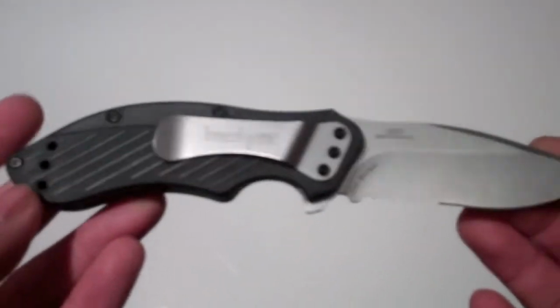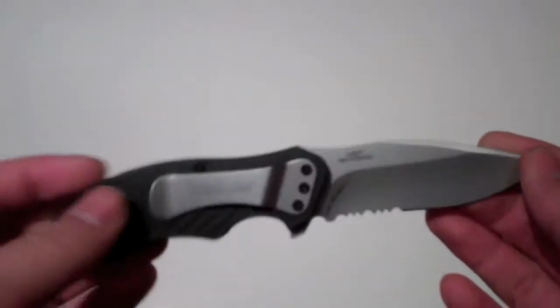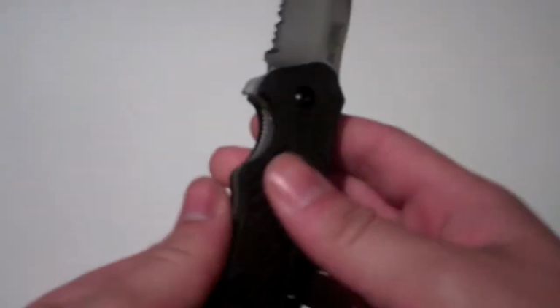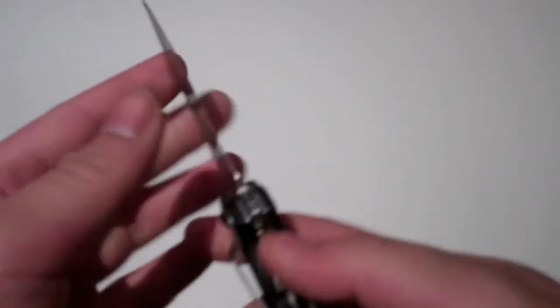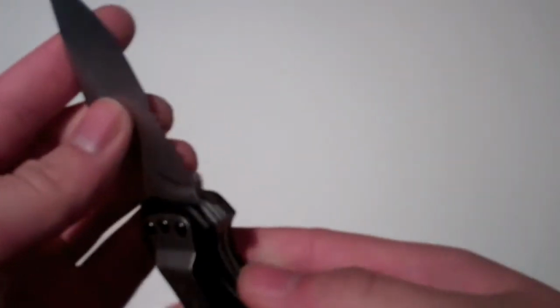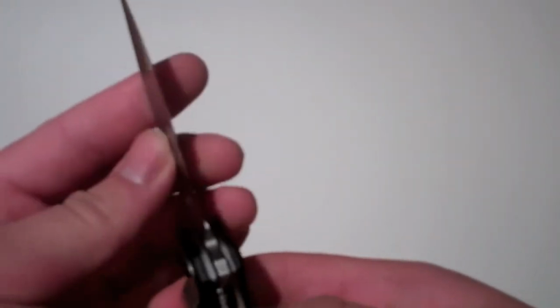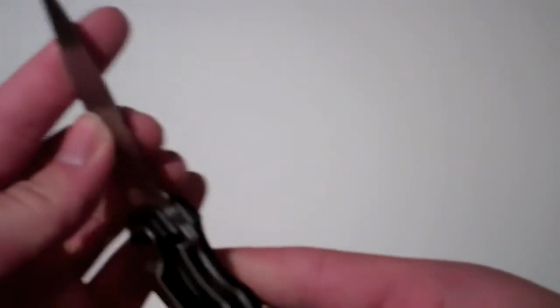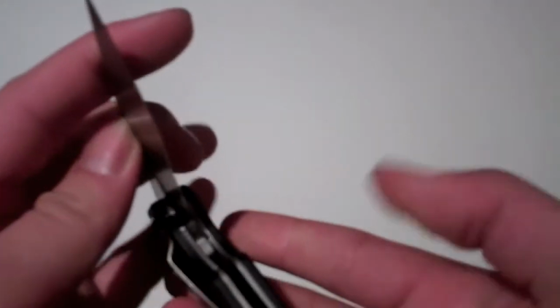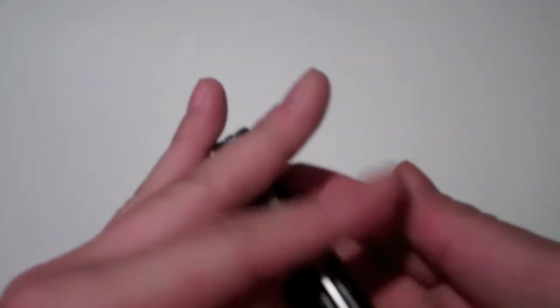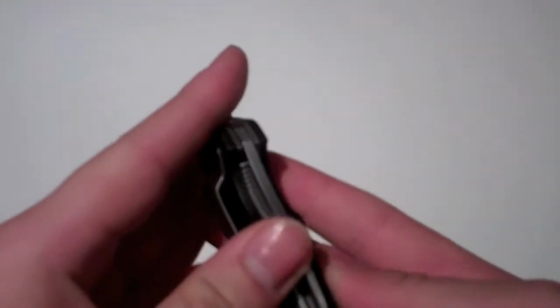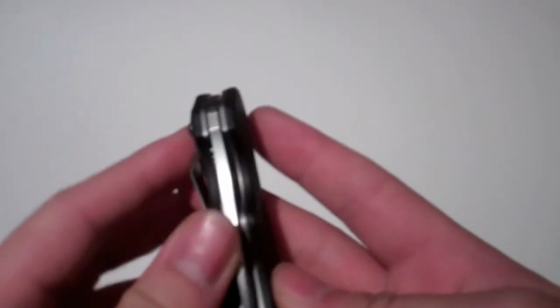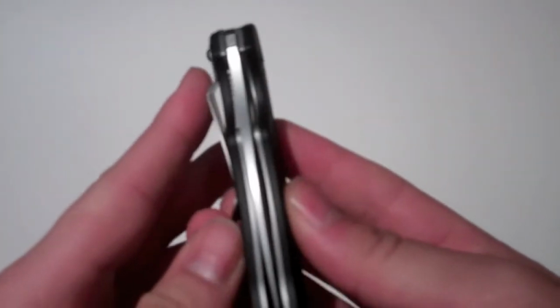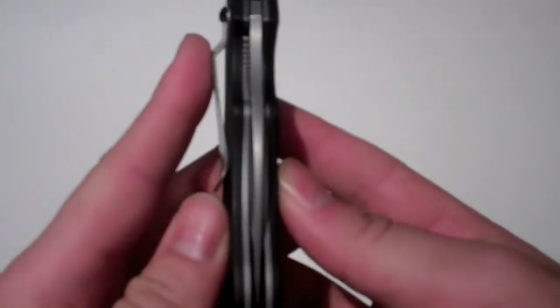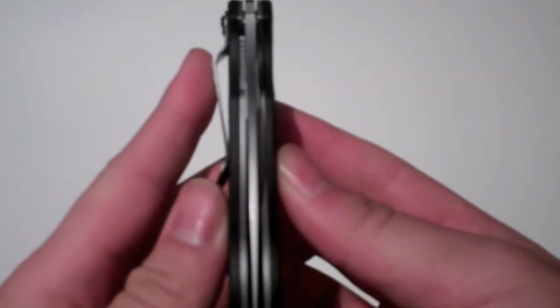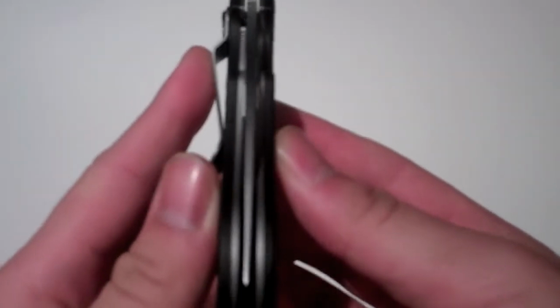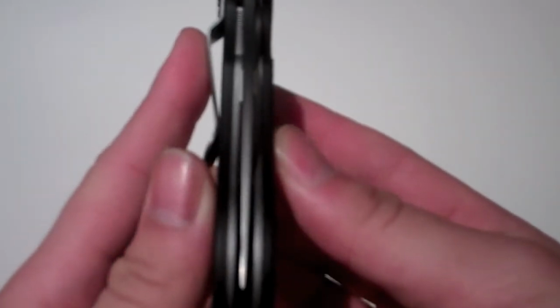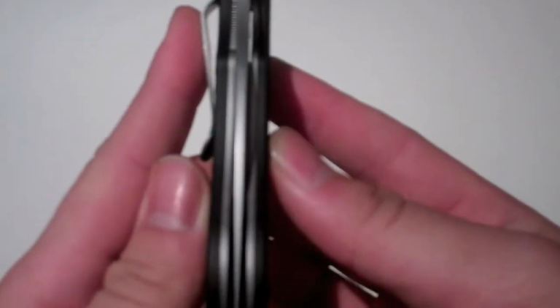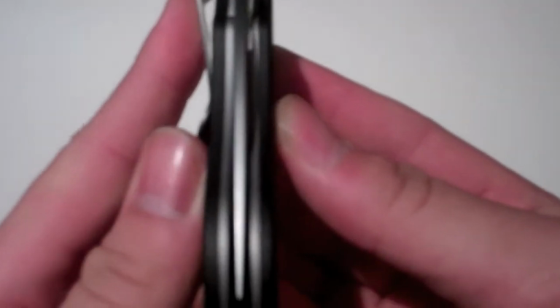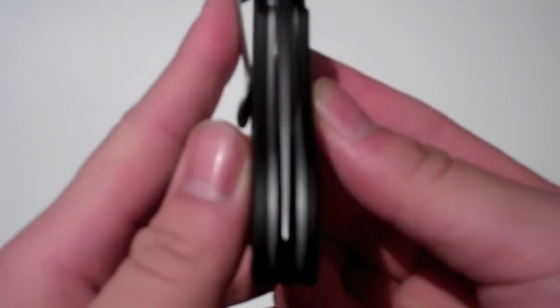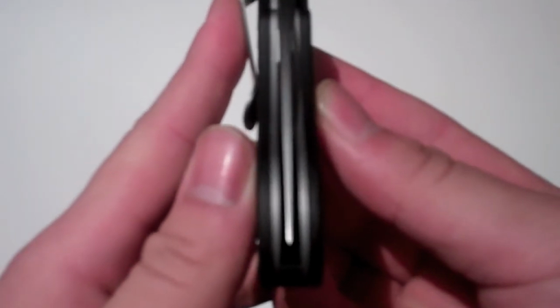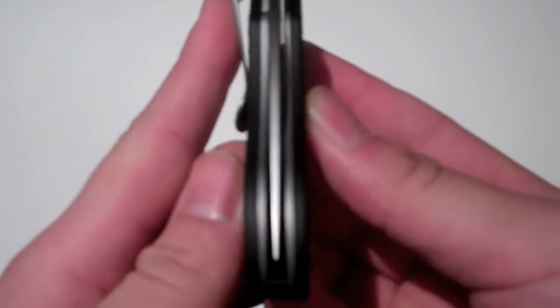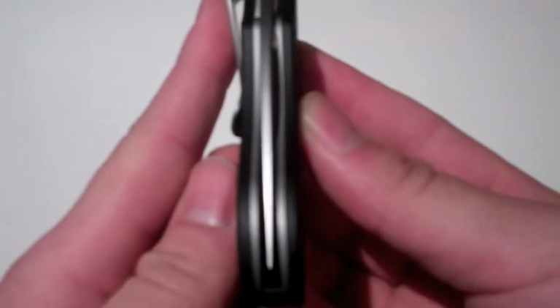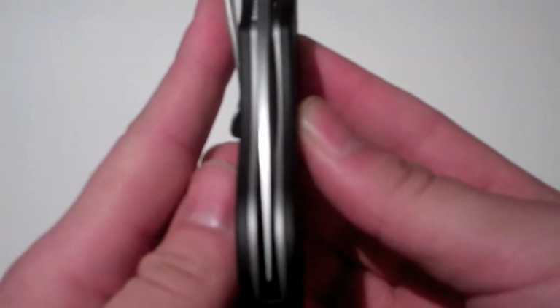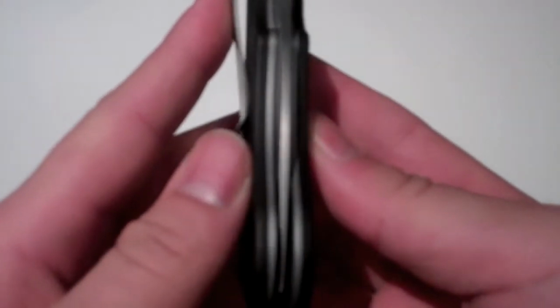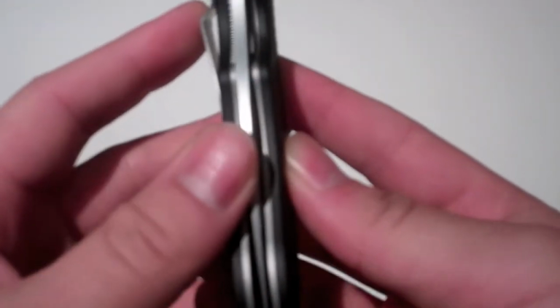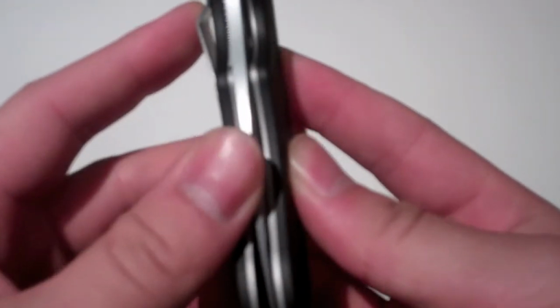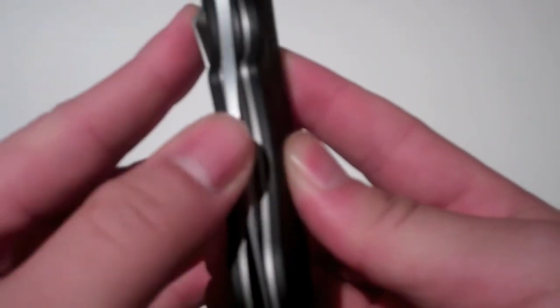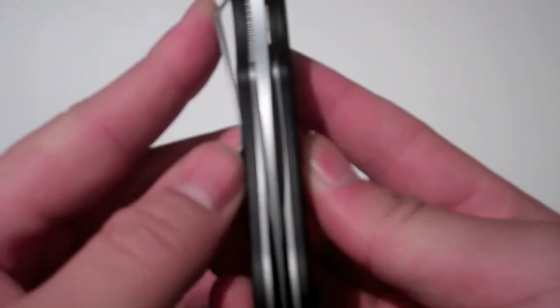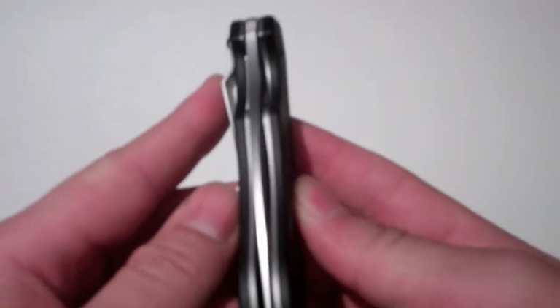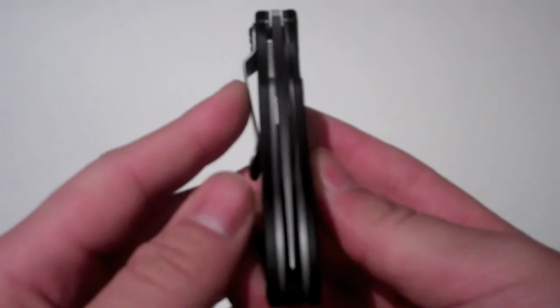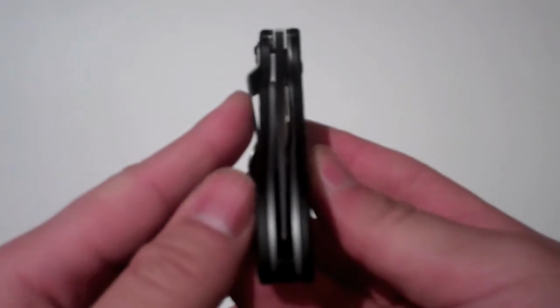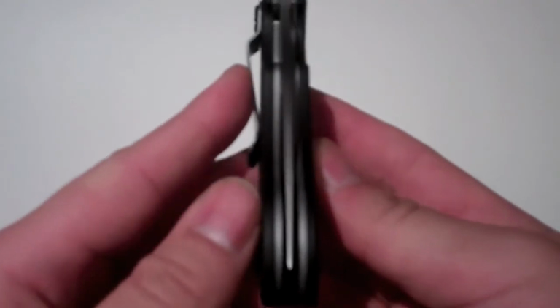One good thing about this knife: even though reviews say the blade is not centered when you get it, mine is pretty centered right now. But after pretty much use, it starts to go to your right or left. For $30, it's pretty good.